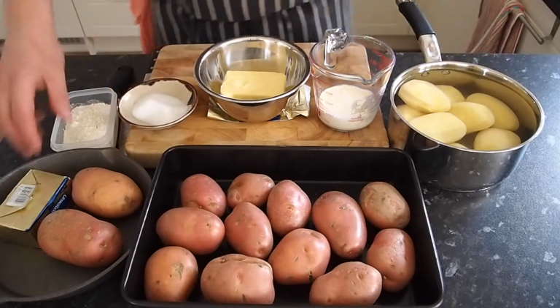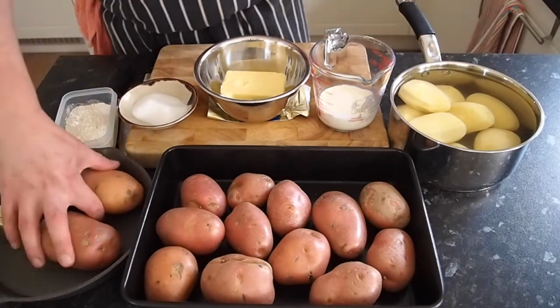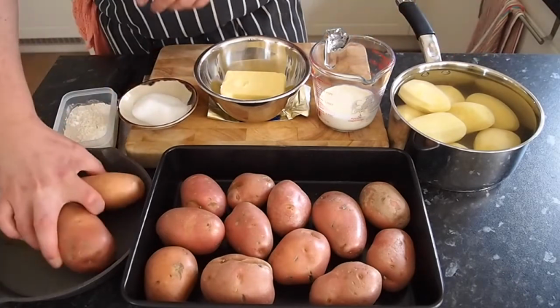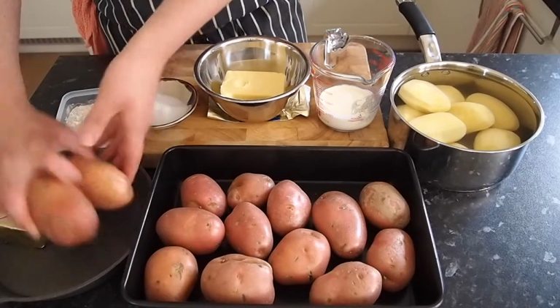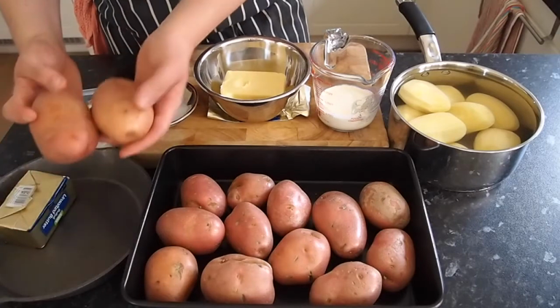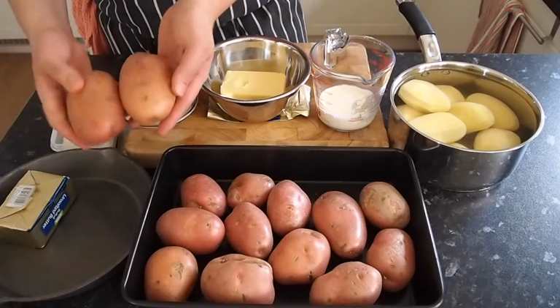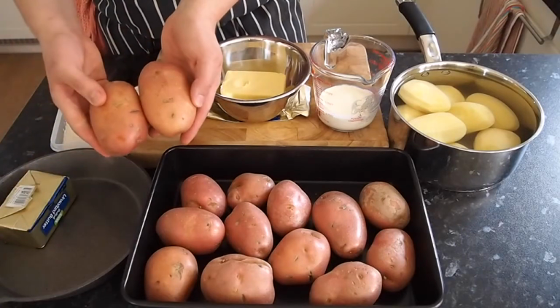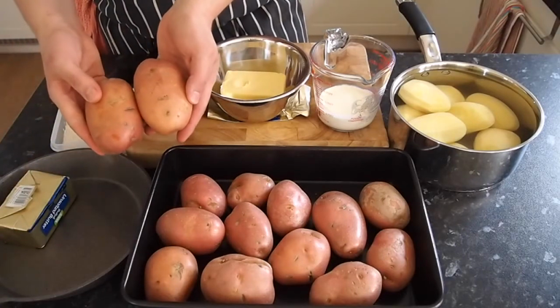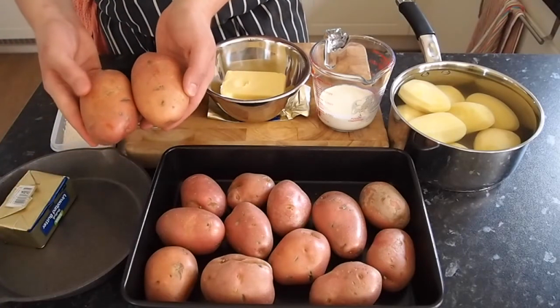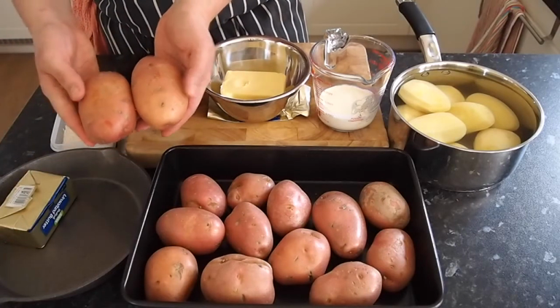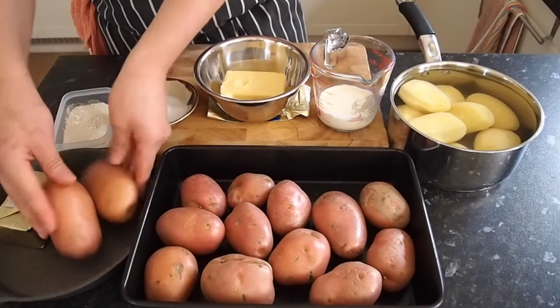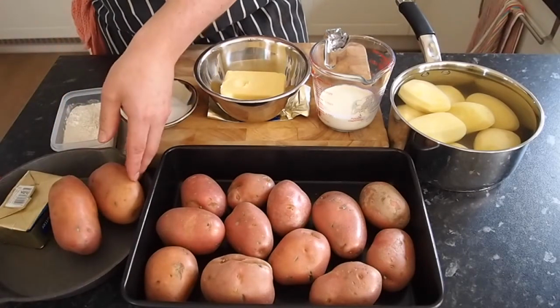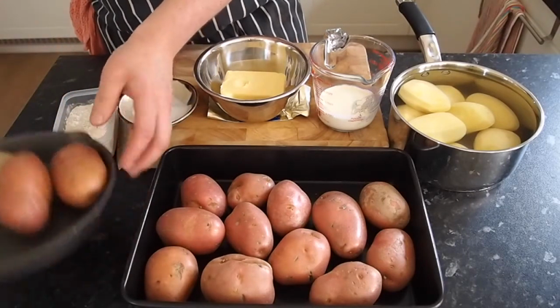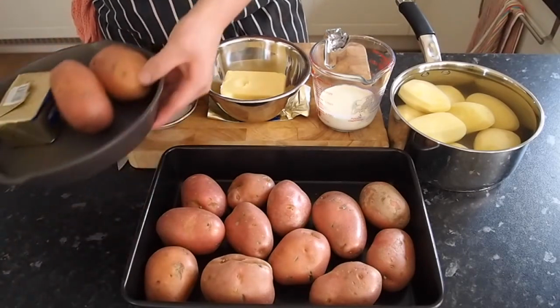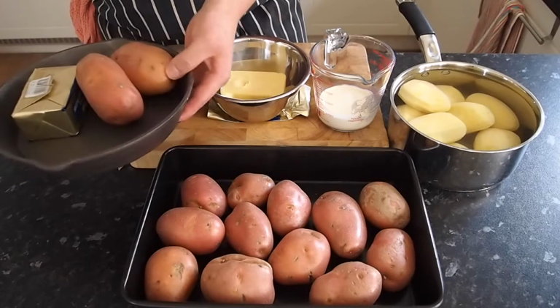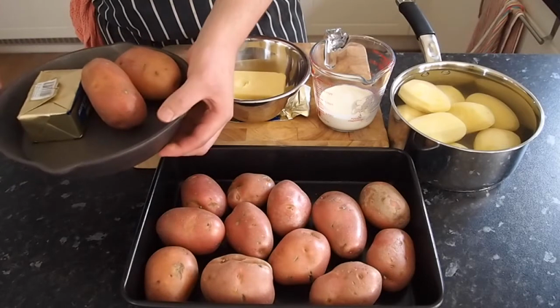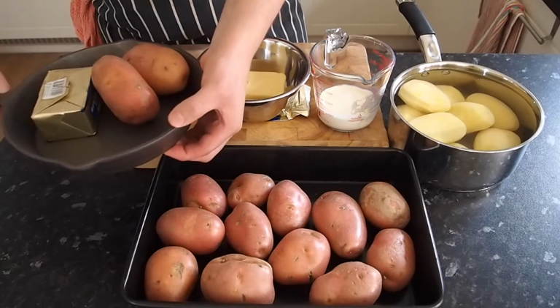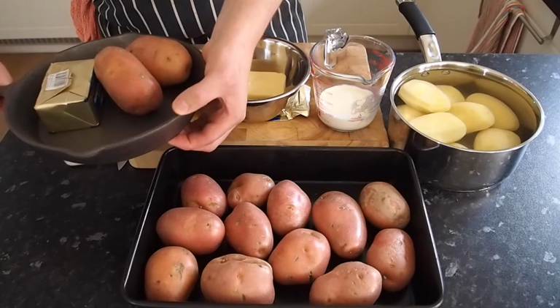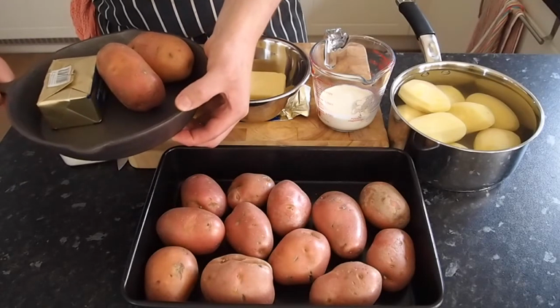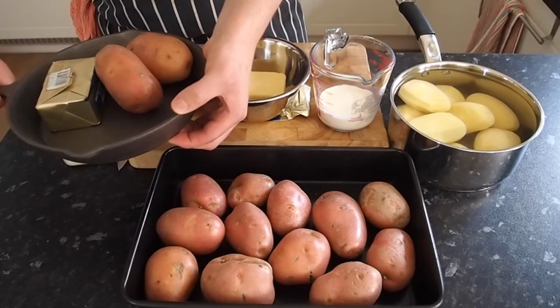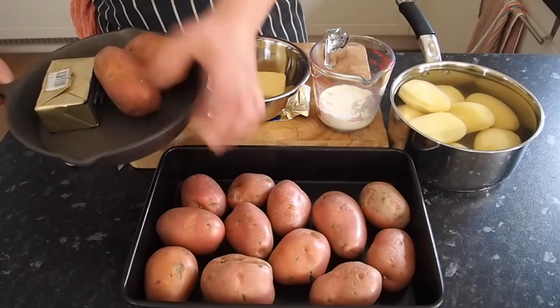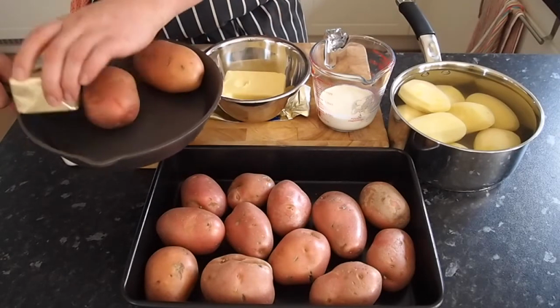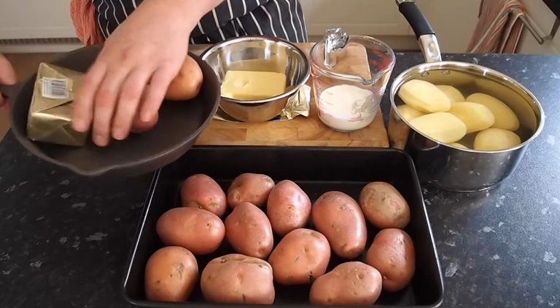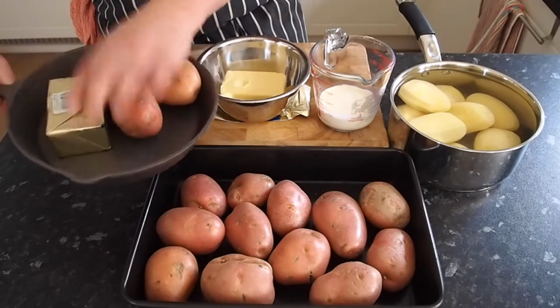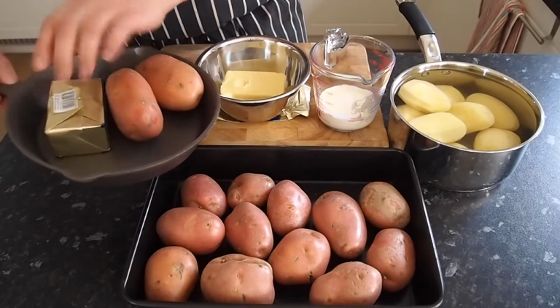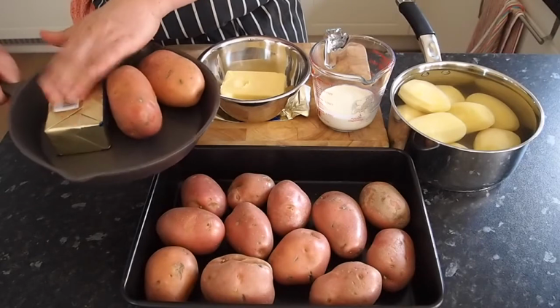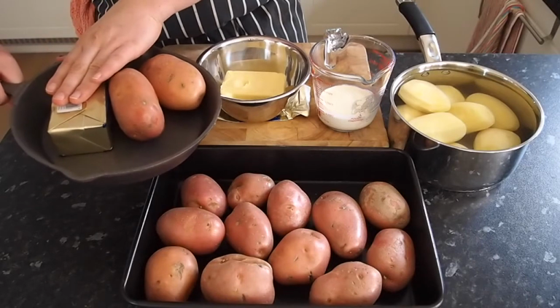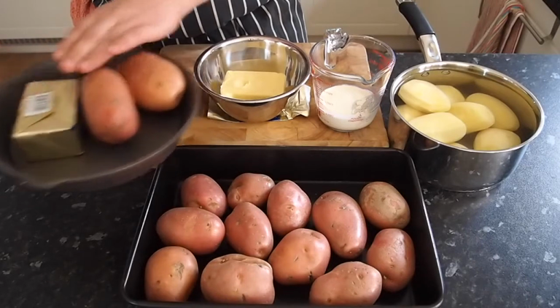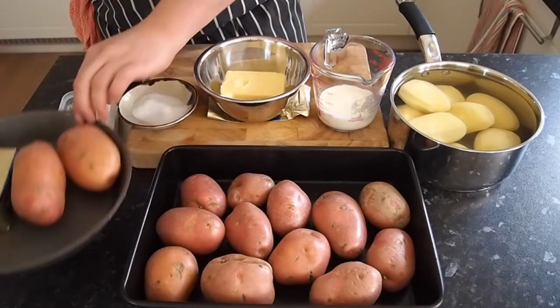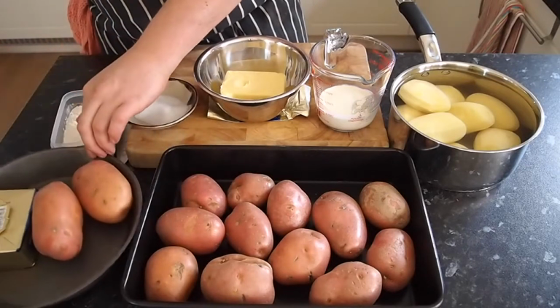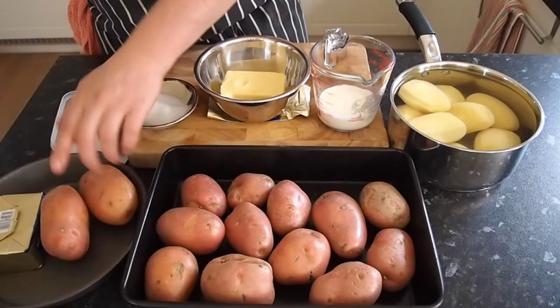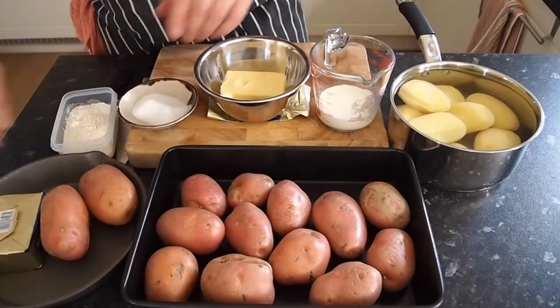Next we've got the potato fondant. You need two decent-sized potatoes, about the same size, and a heavy-bottomed saucepan quite high up so it can retain the butter and the water. A little bit of butter — I've got a block here but we won't be using all of it — and just some water.